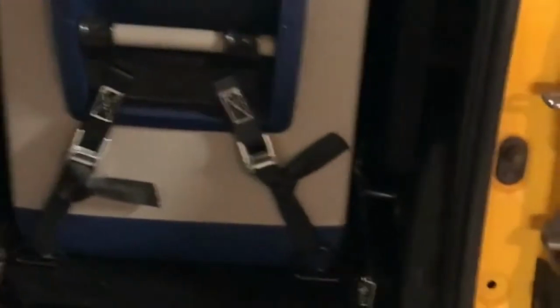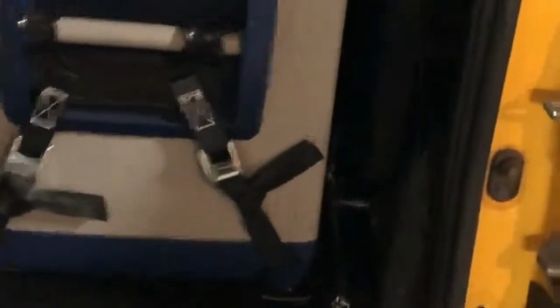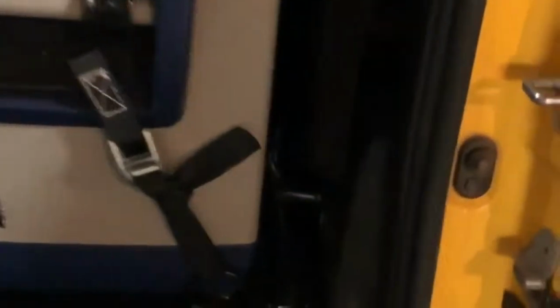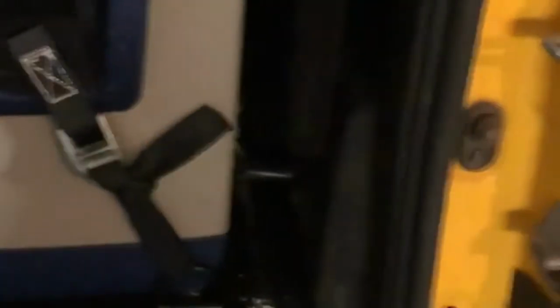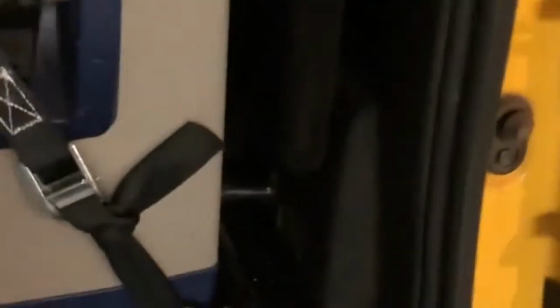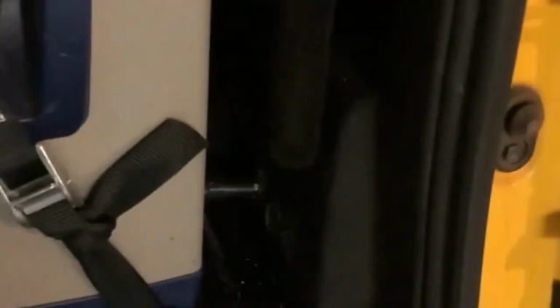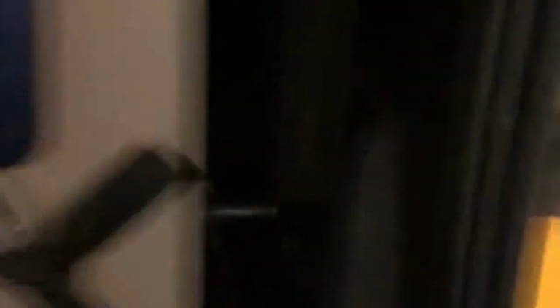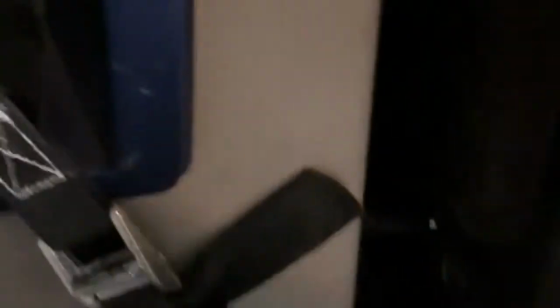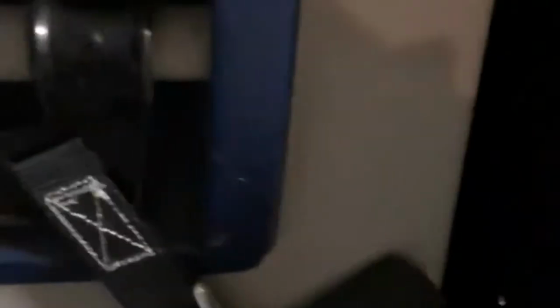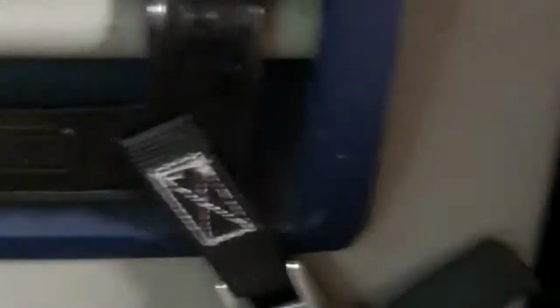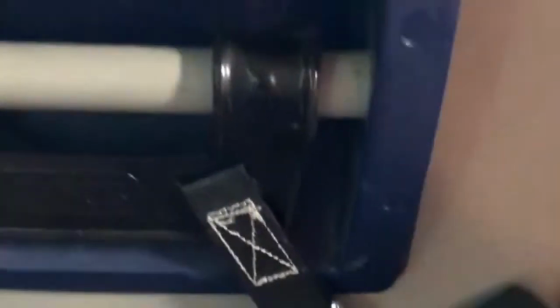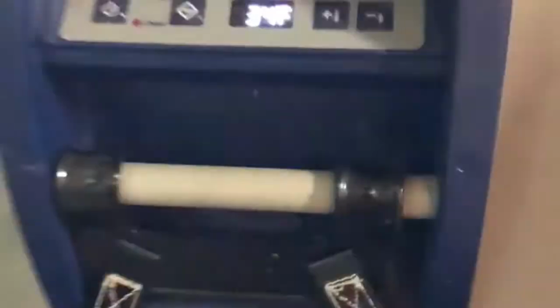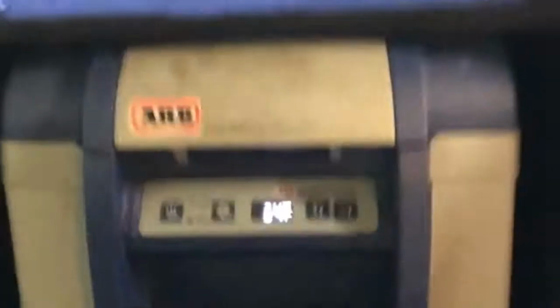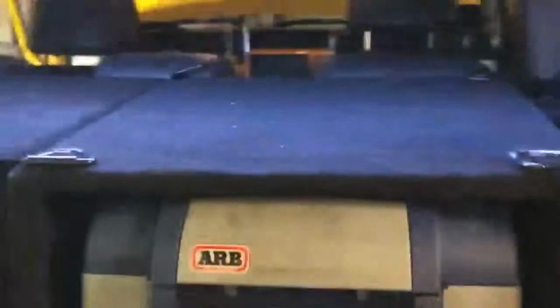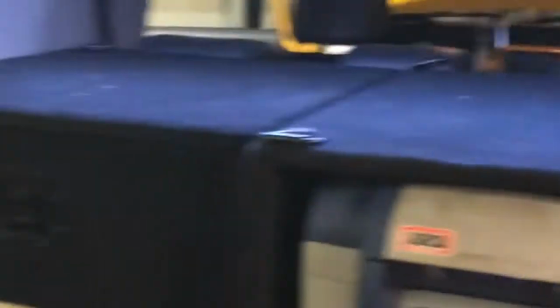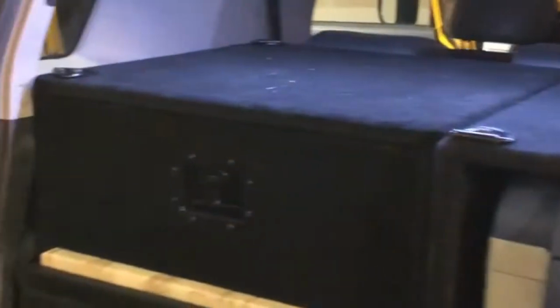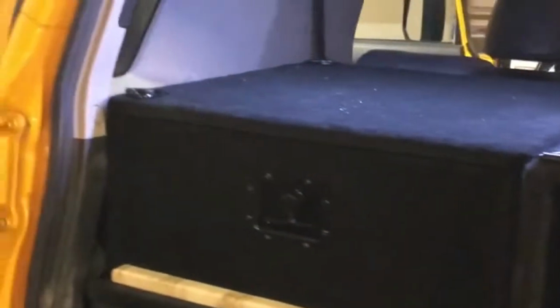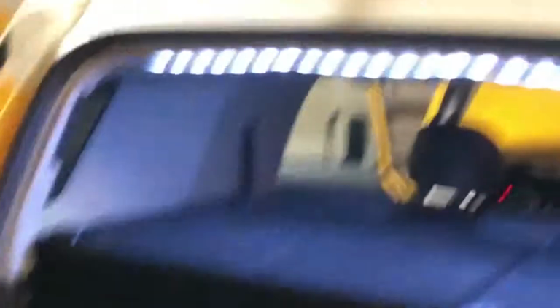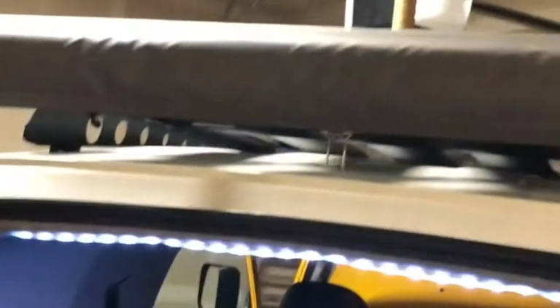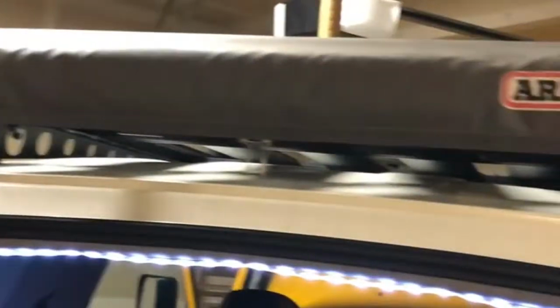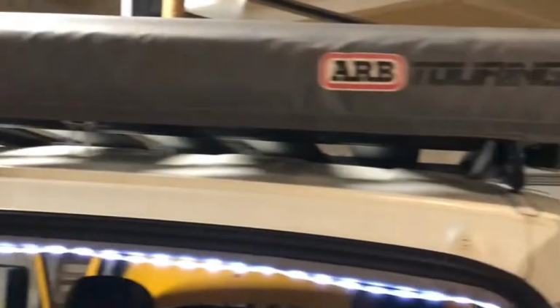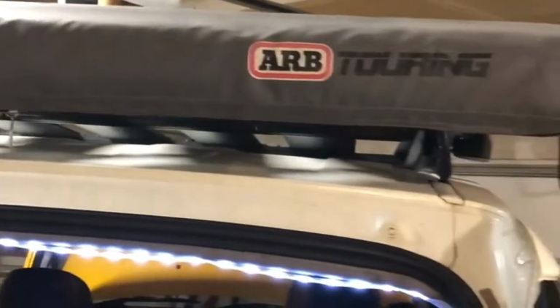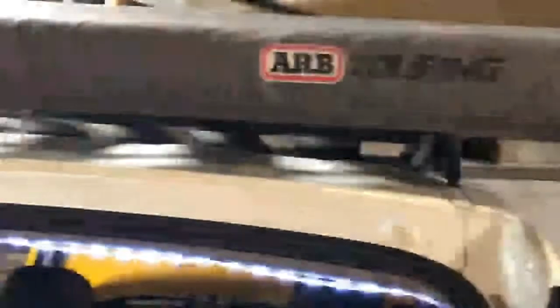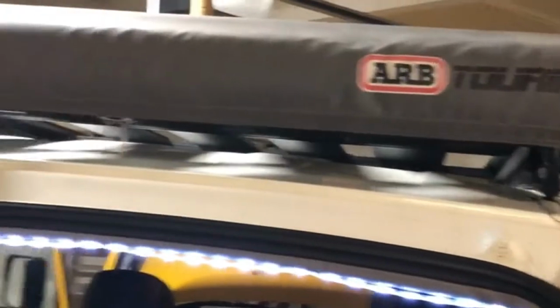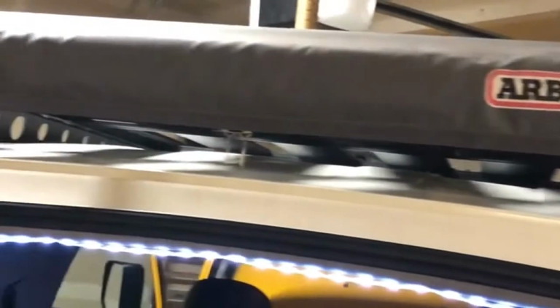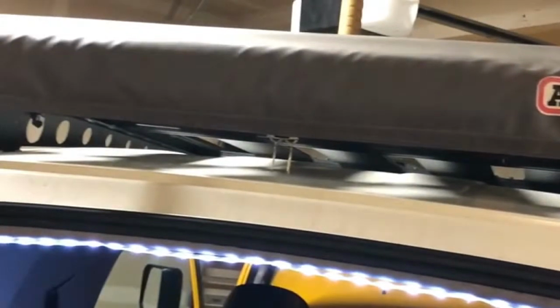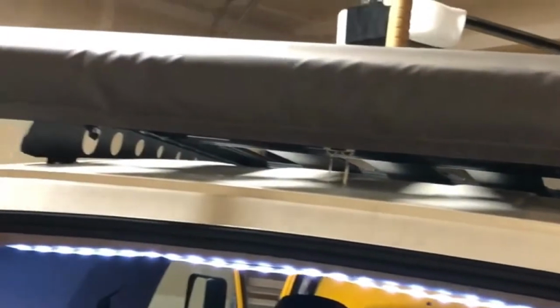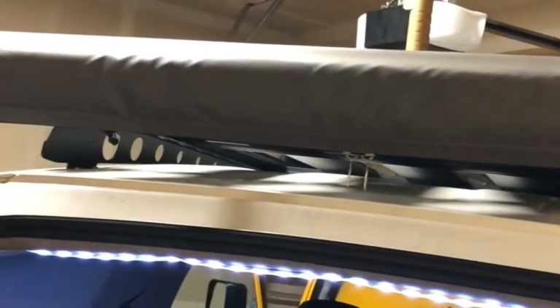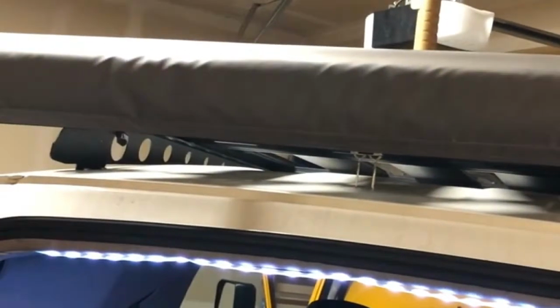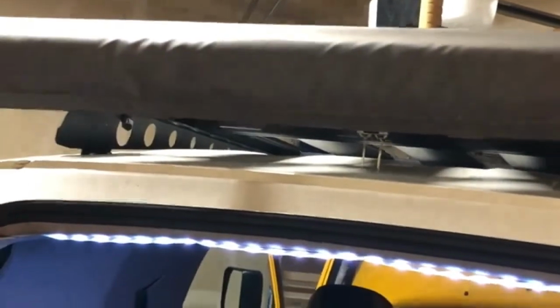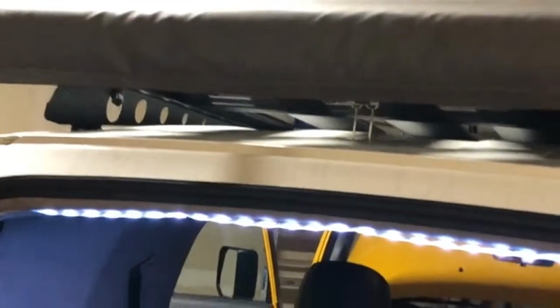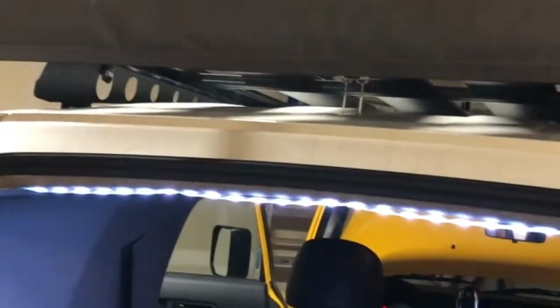I've got the fridge set up on a second battery in the system. I also put in a simple little light back here so we can see at night. There's an awning that comes out over the top of the back, so if there's rain we still have a place where we can cook food.